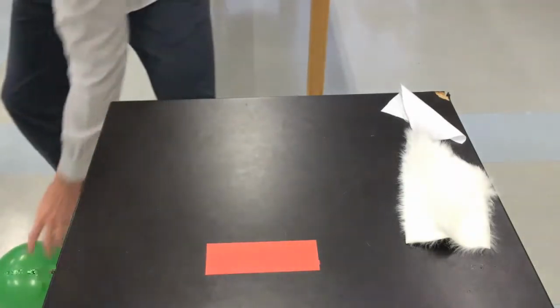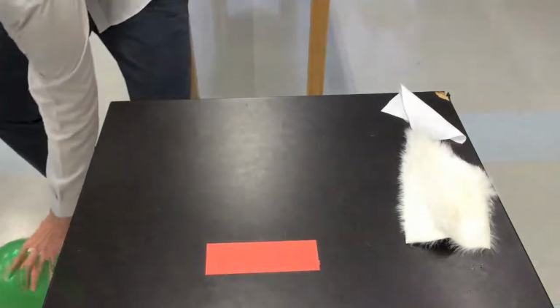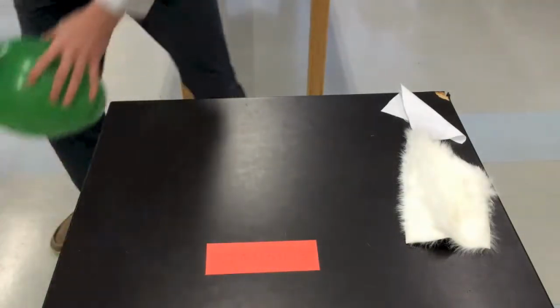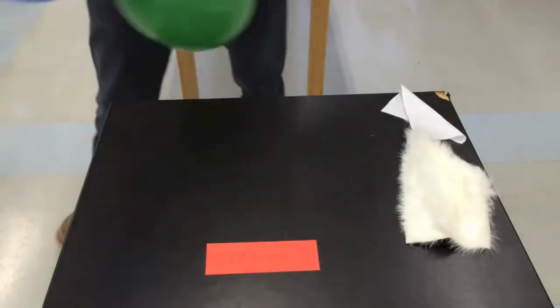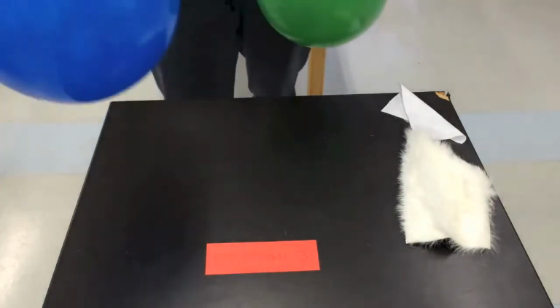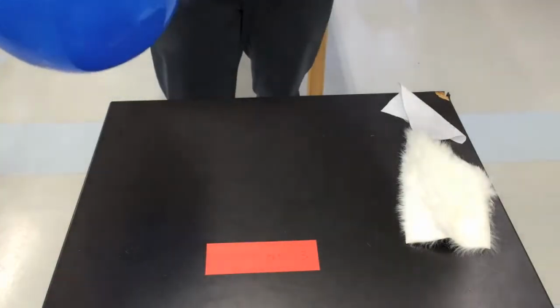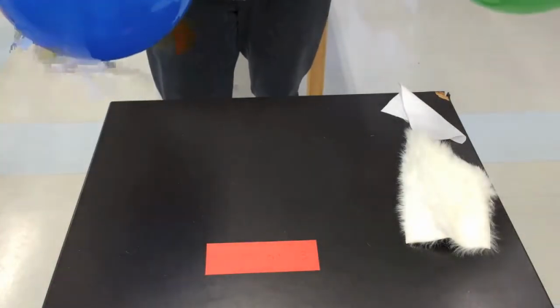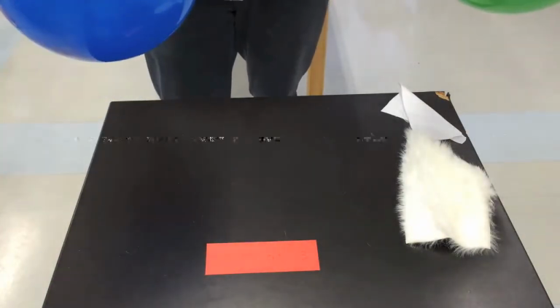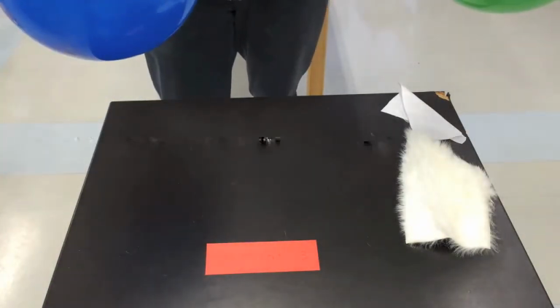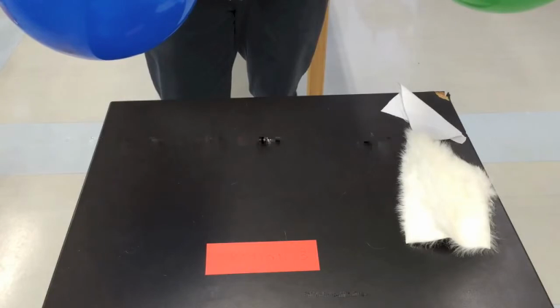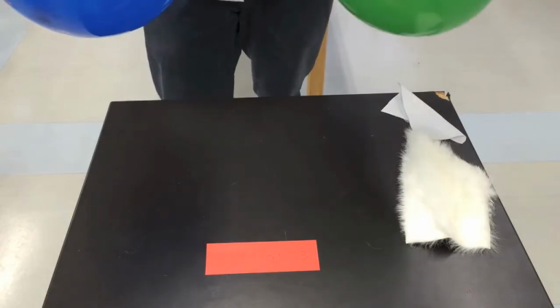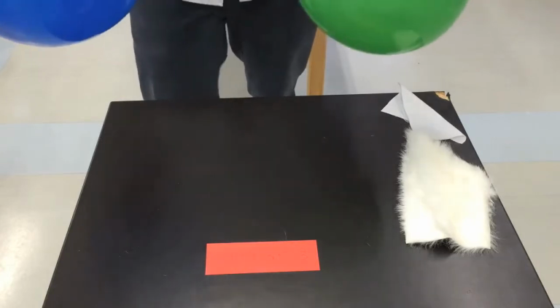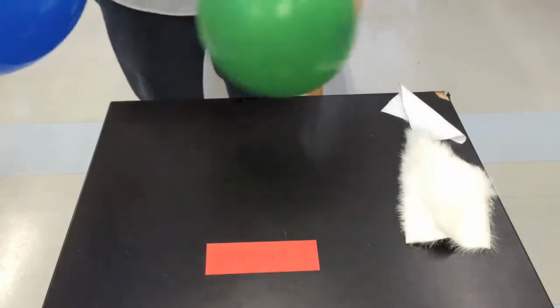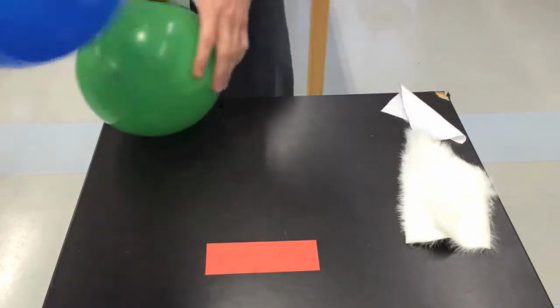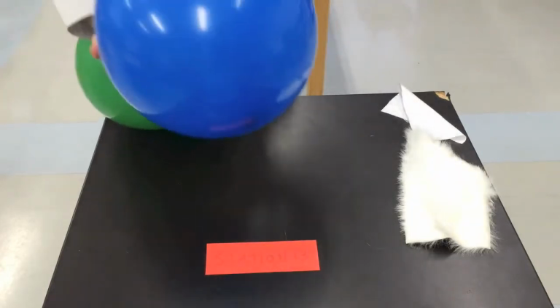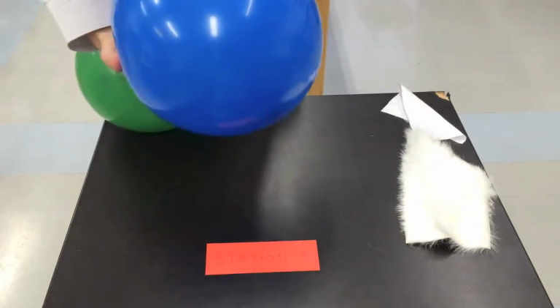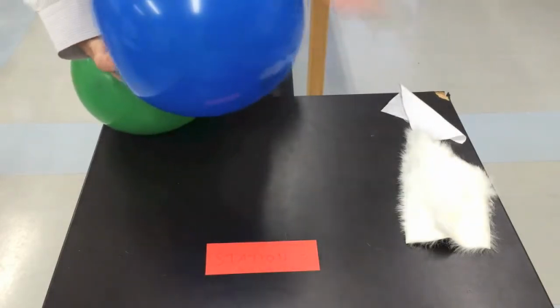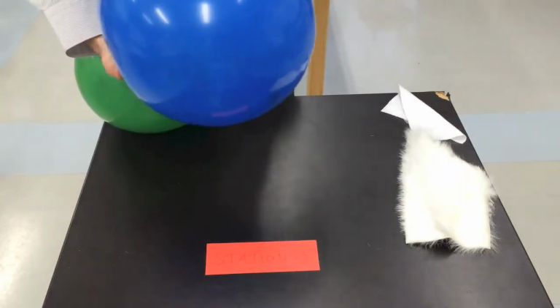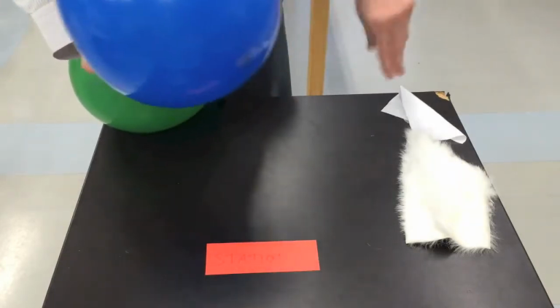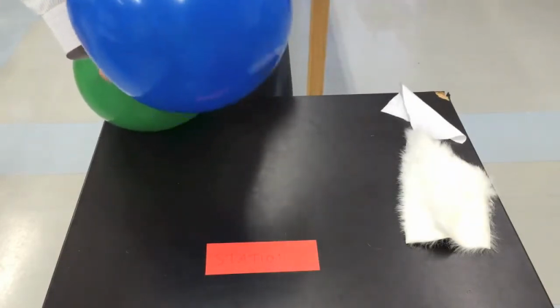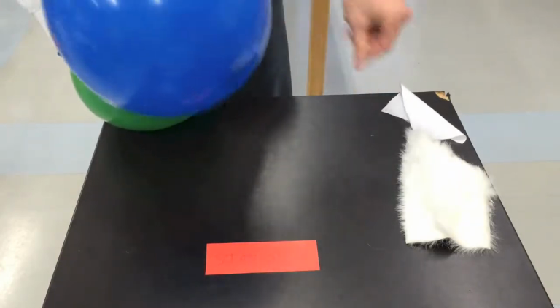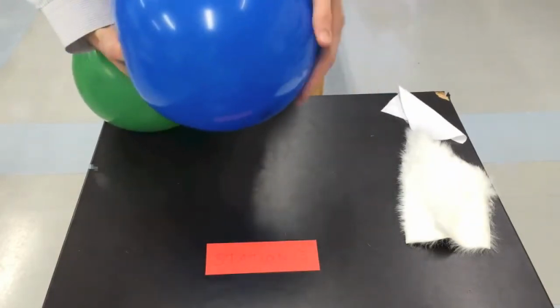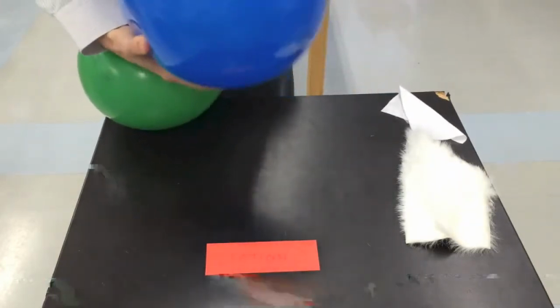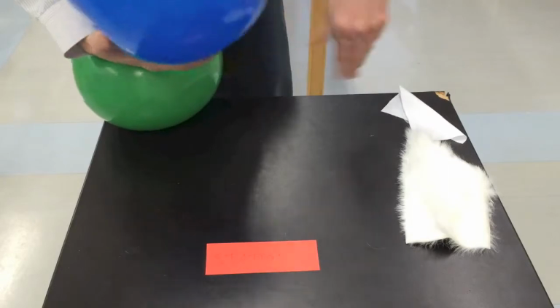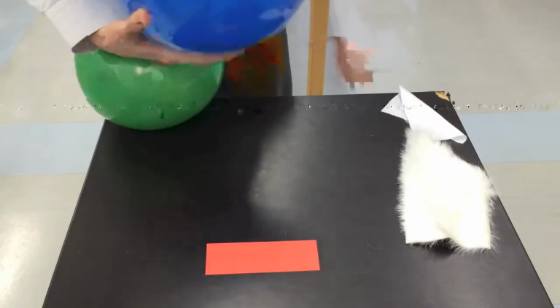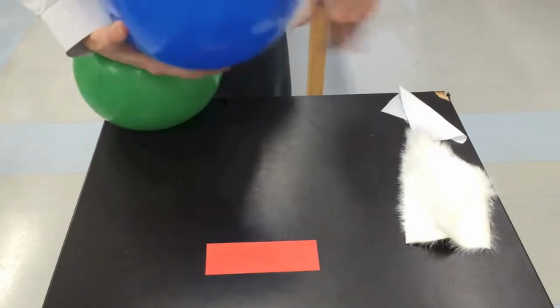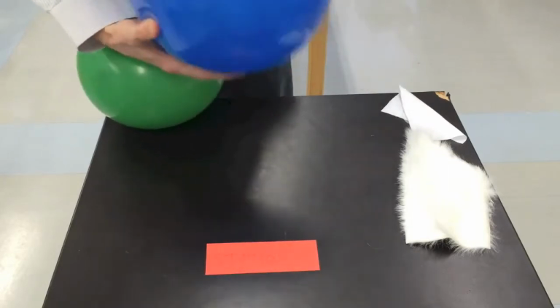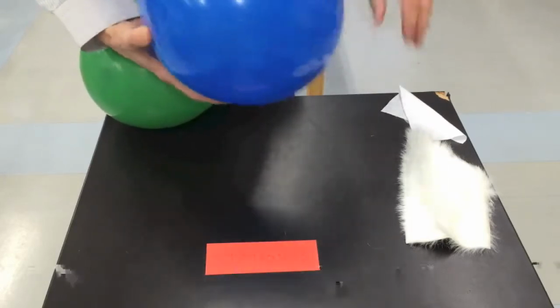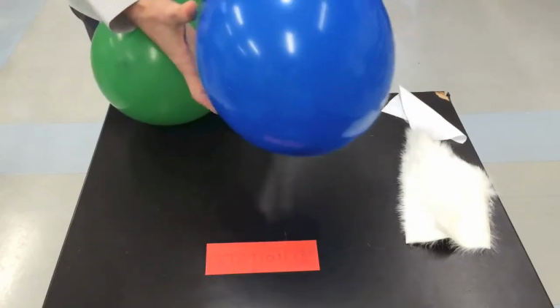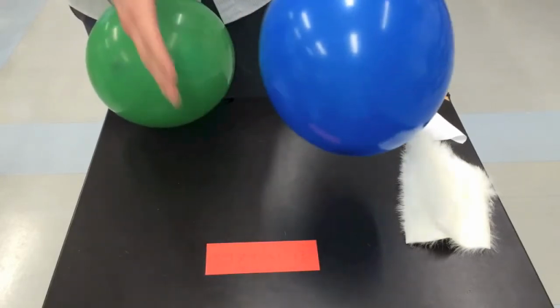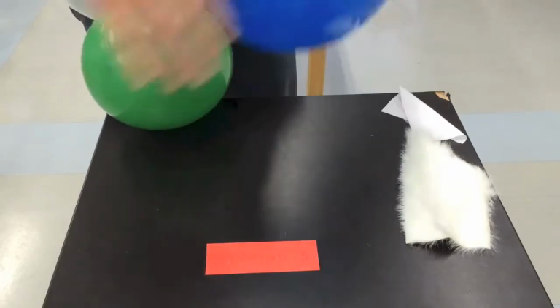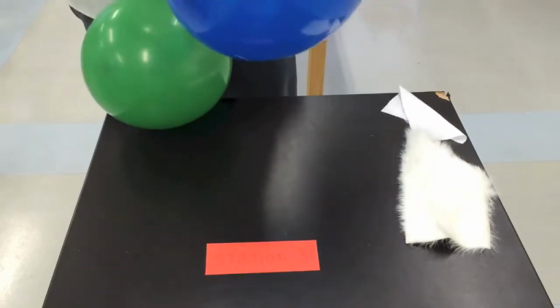When you're finished with your station, be sure to rub the balloons off with your hands and leave them sitting at the station for the next person.